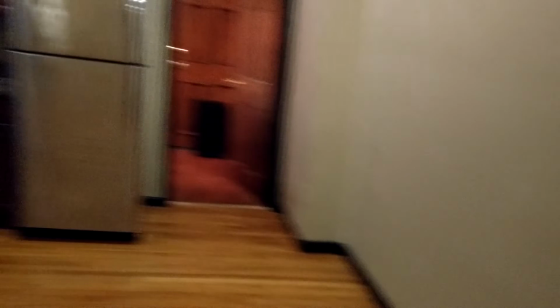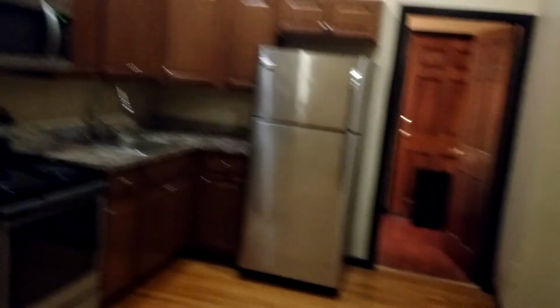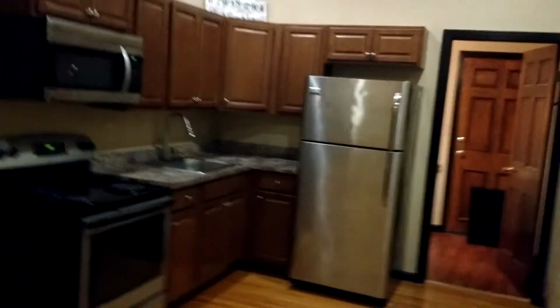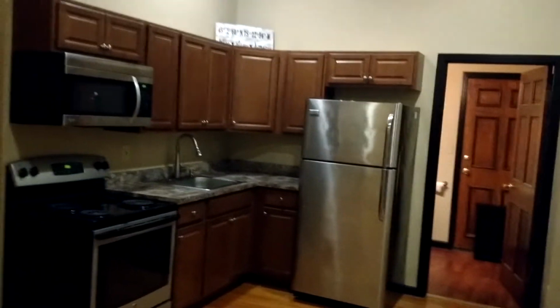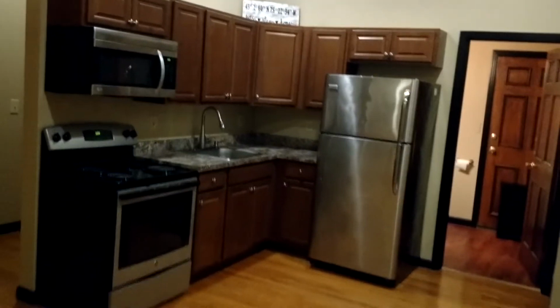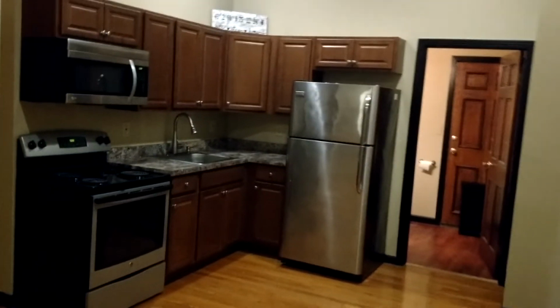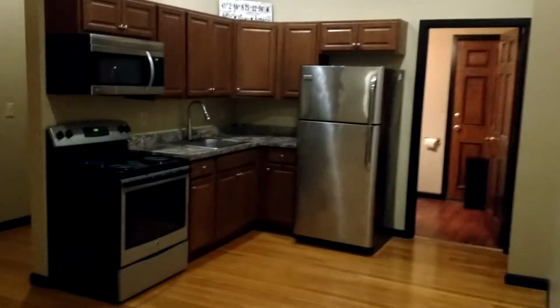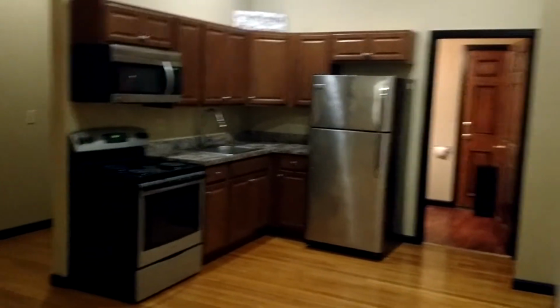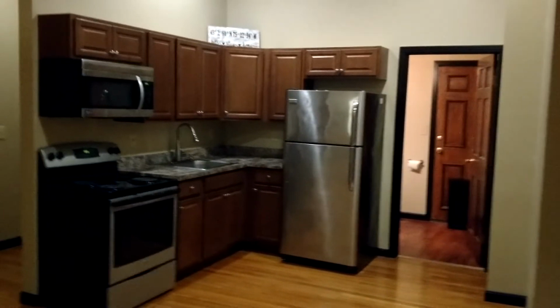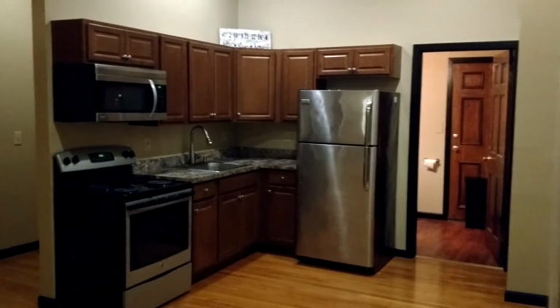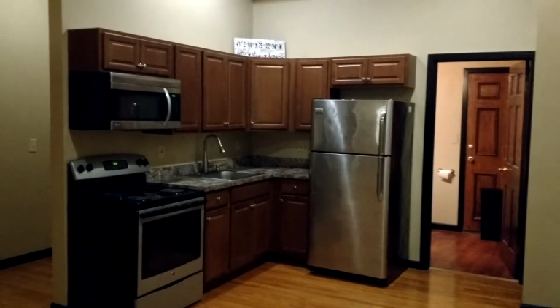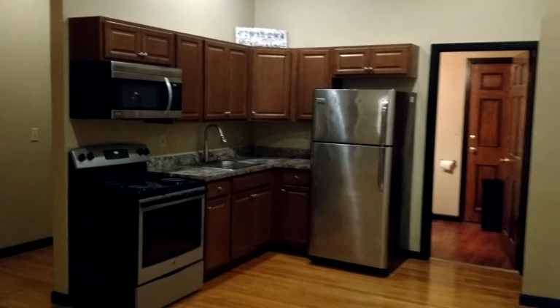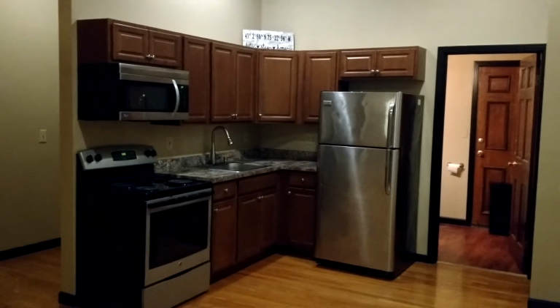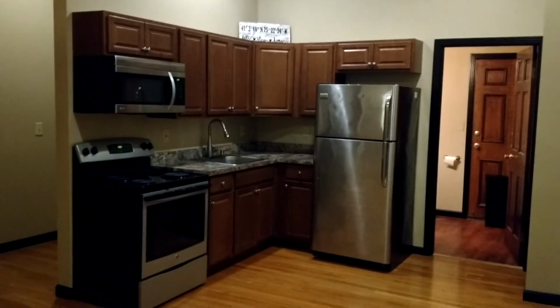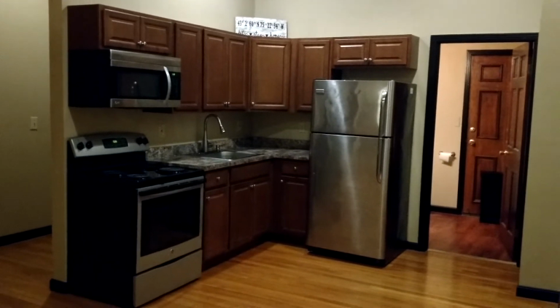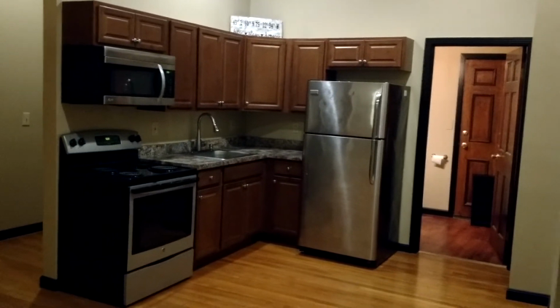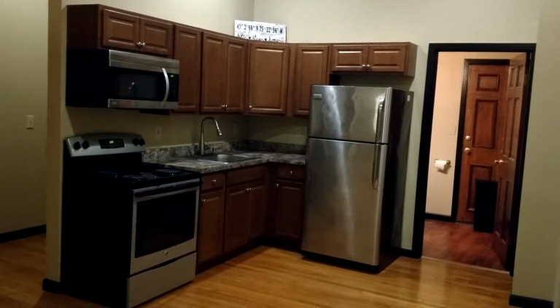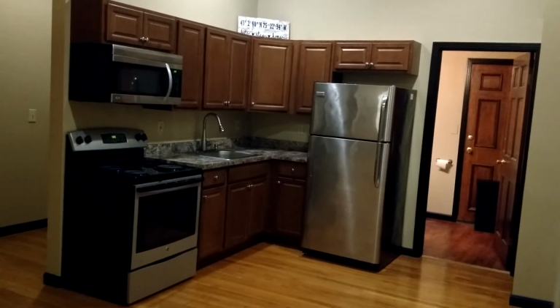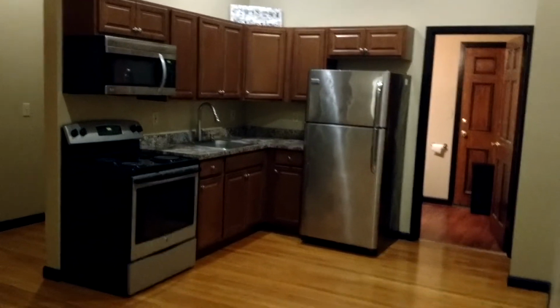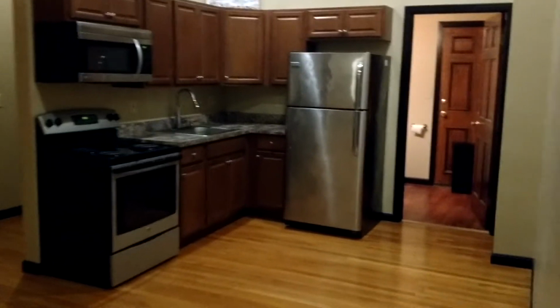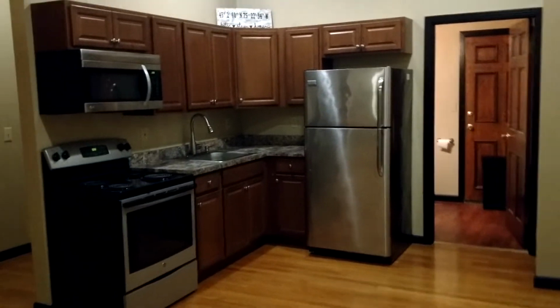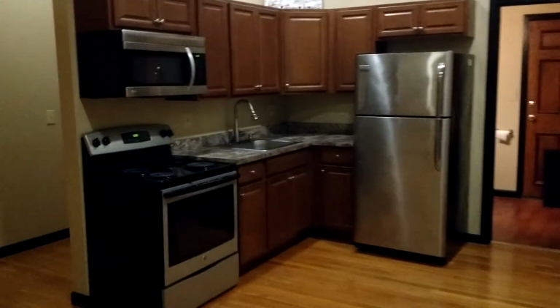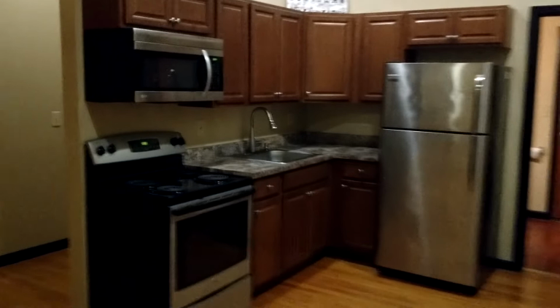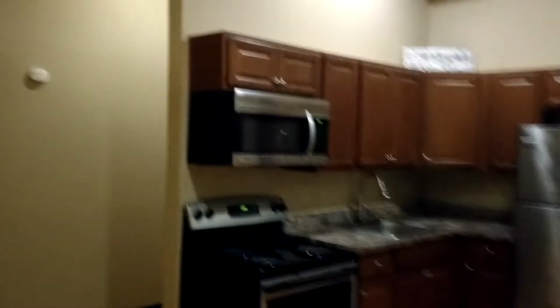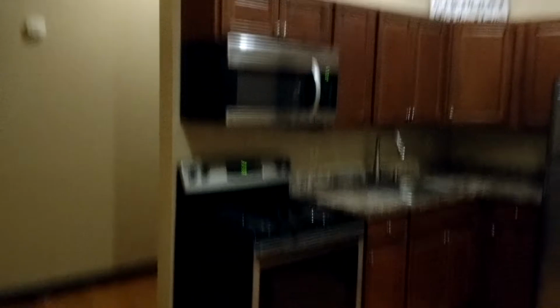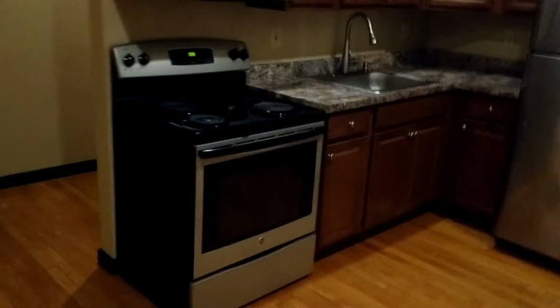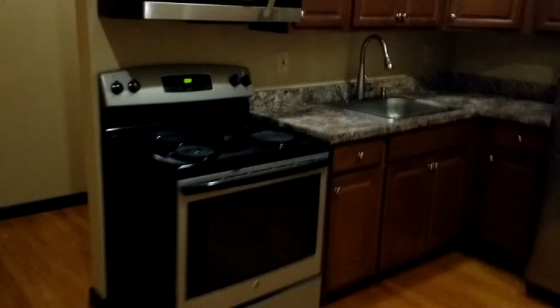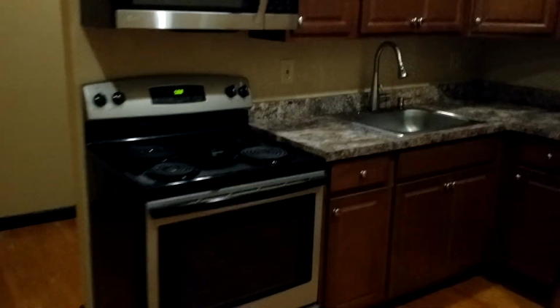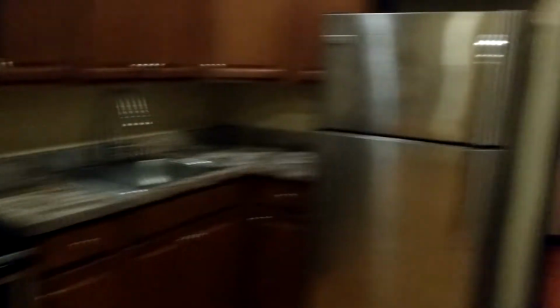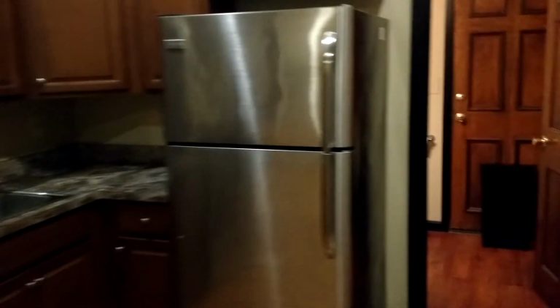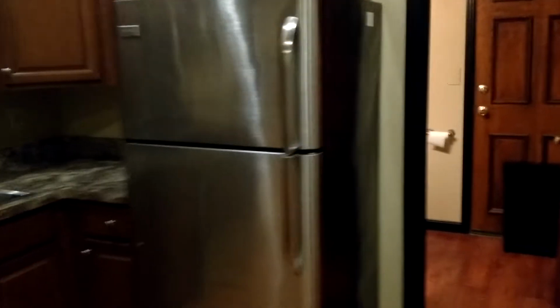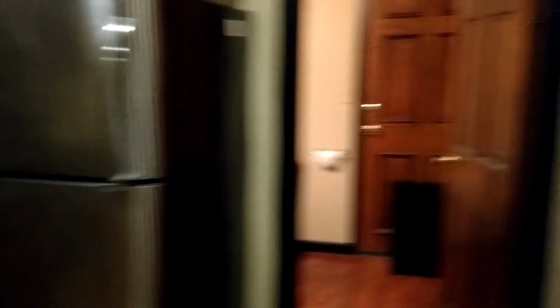This is your kitchen area. You've got a nice medium maple-colored walnut cabinetry with a stainless steel microwave, oven, and fridge.